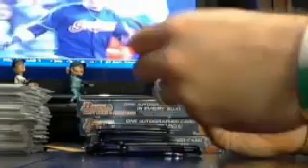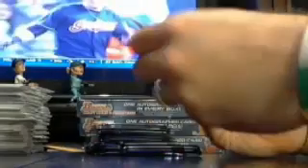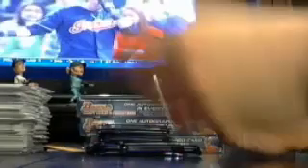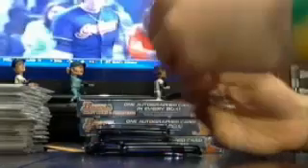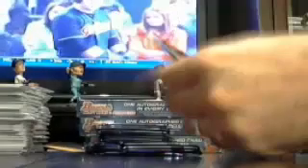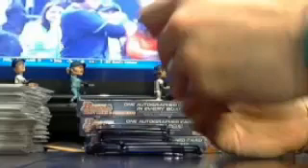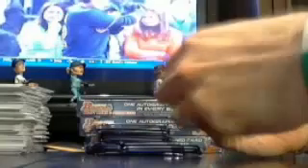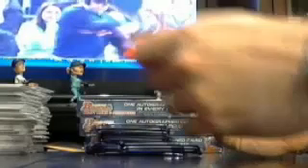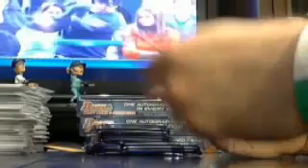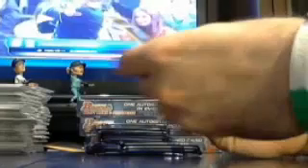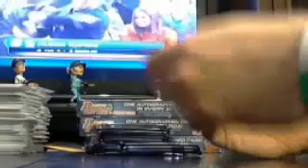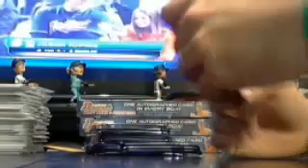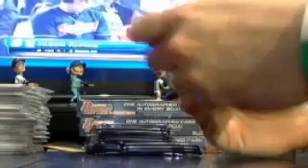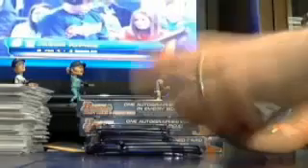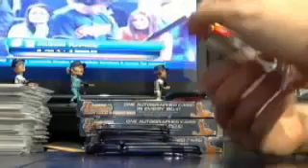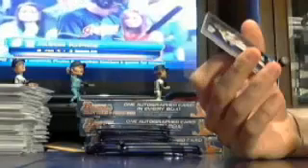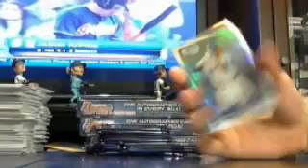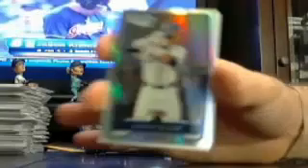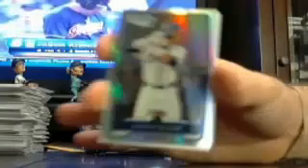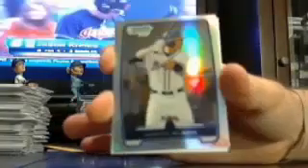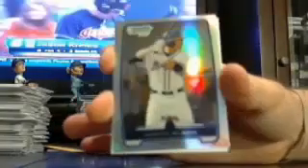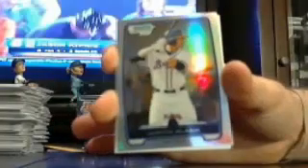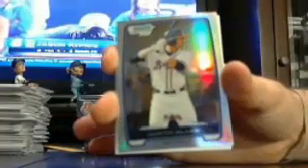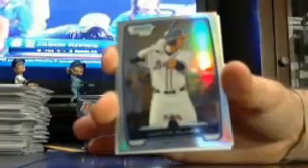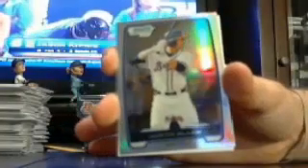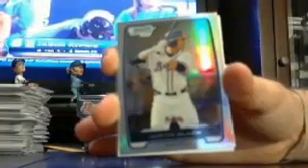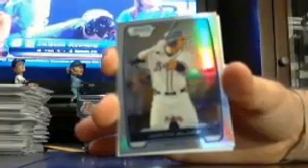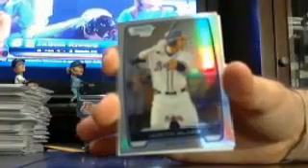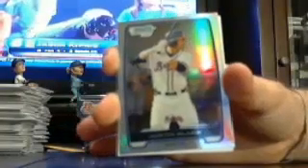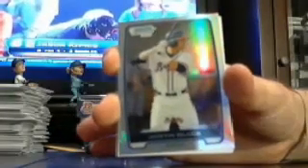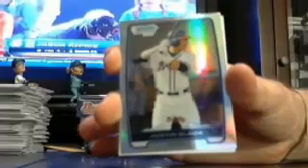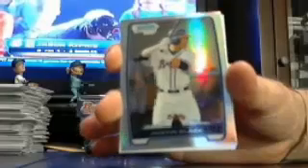Got another Braves refractor. This one is Justin Black — Justin Black for the Braves.